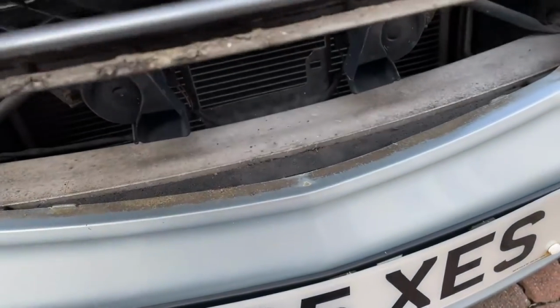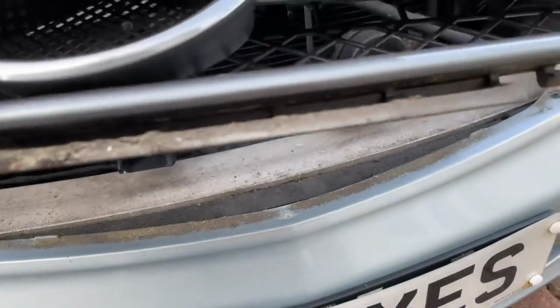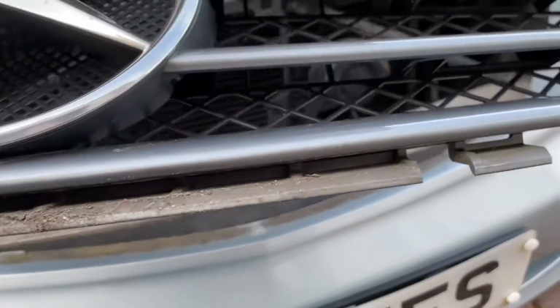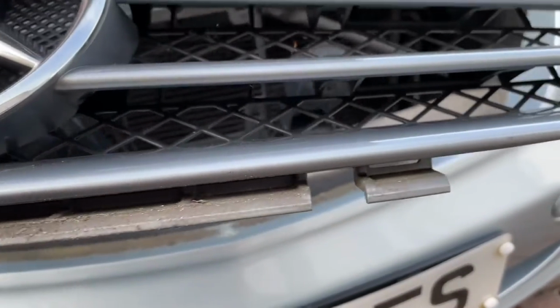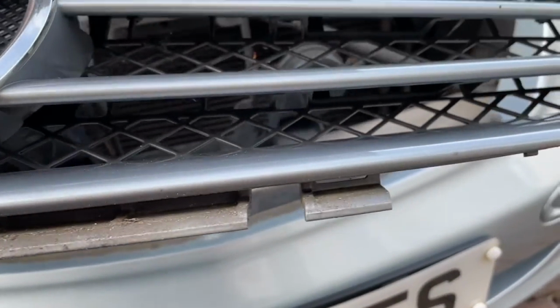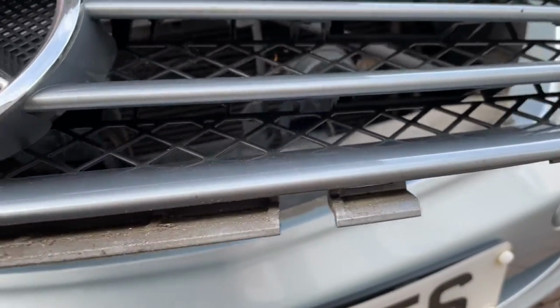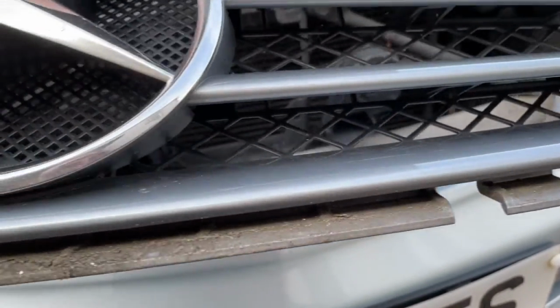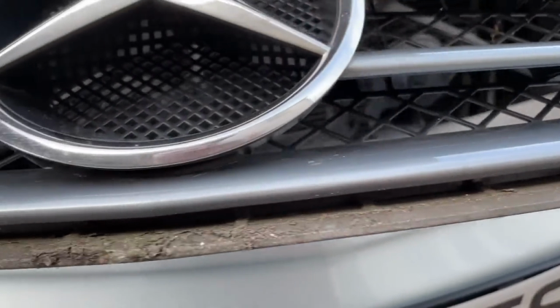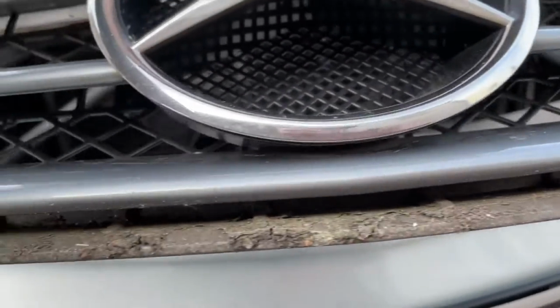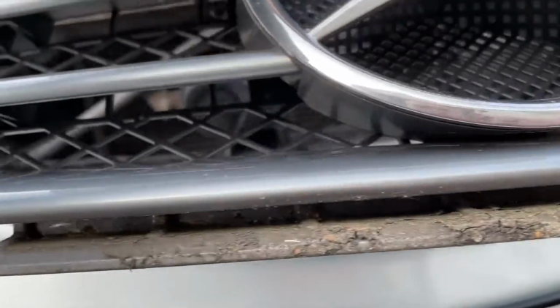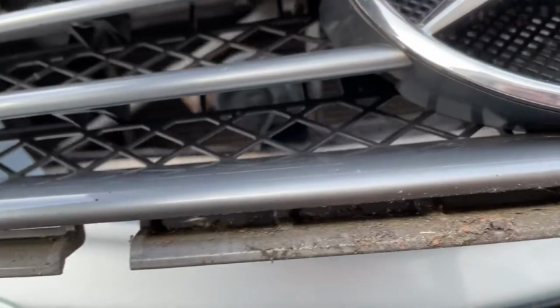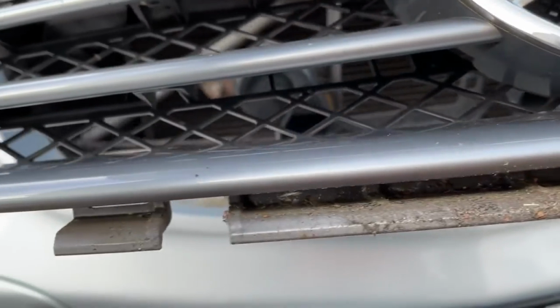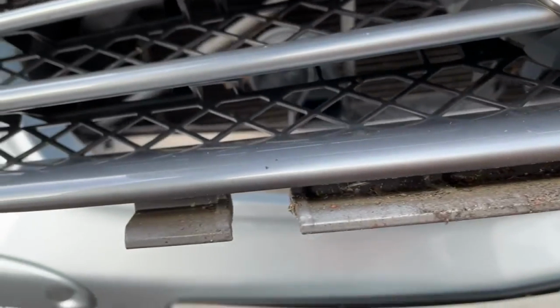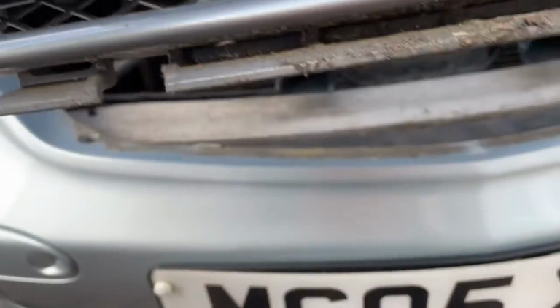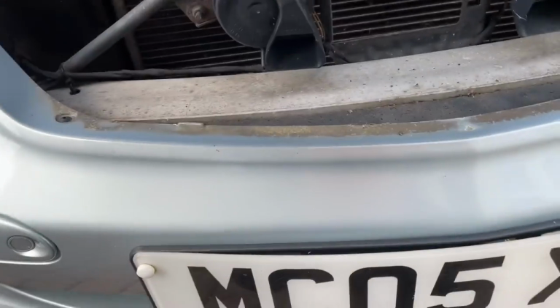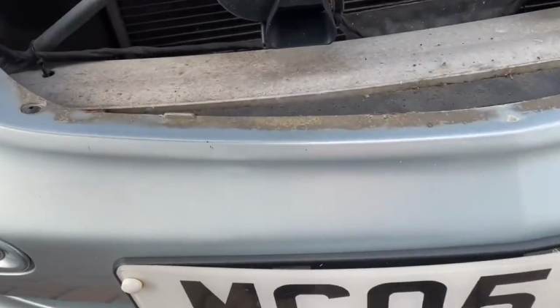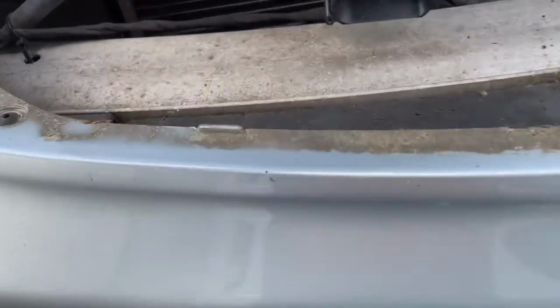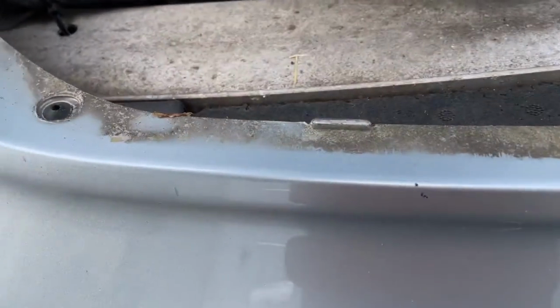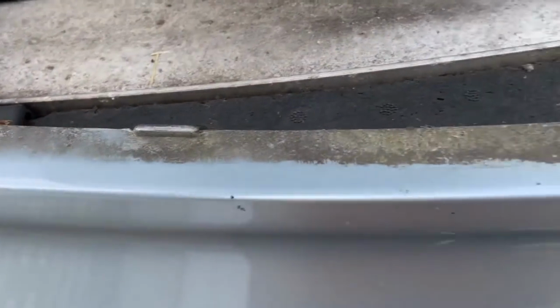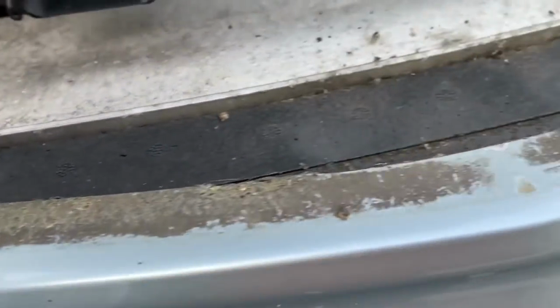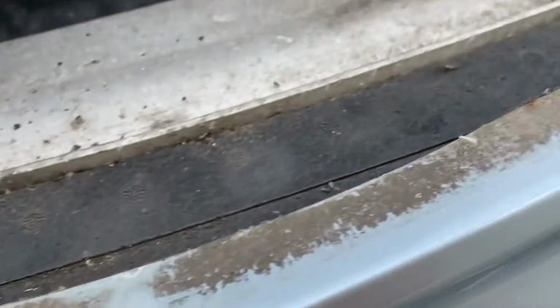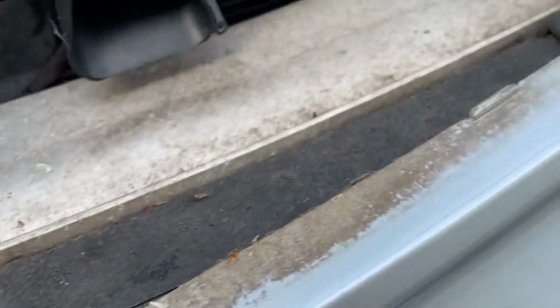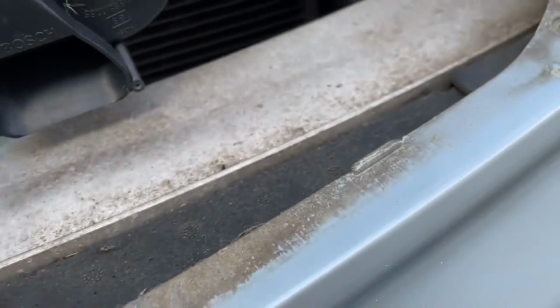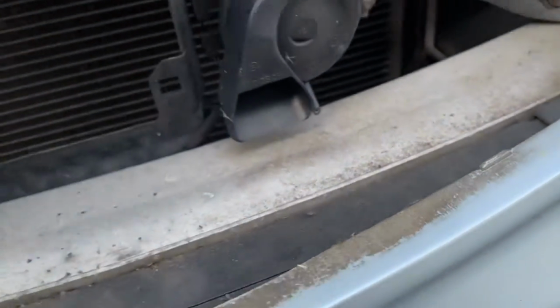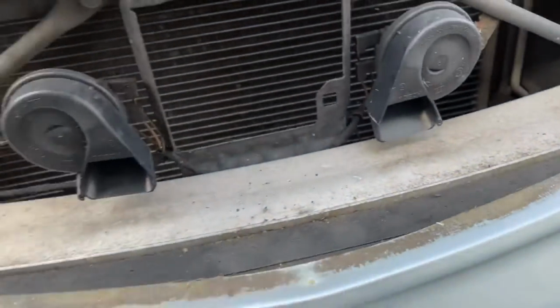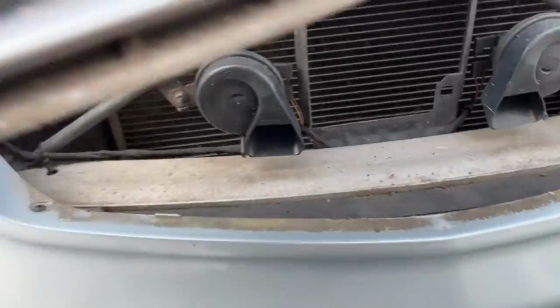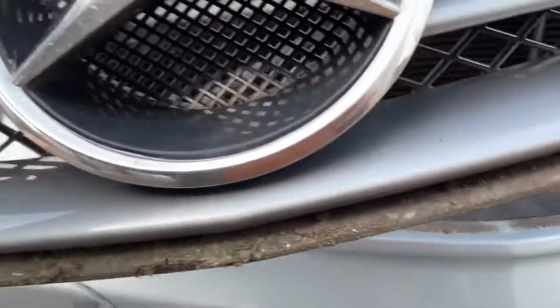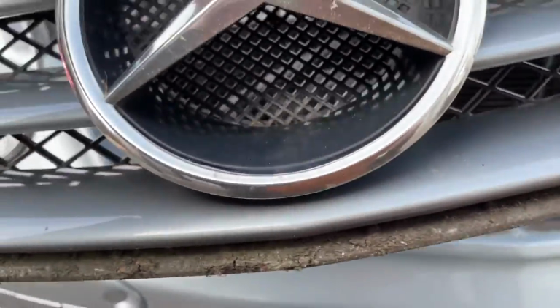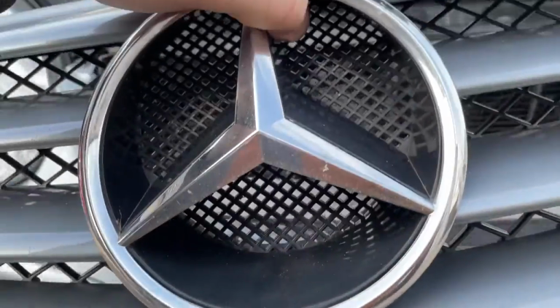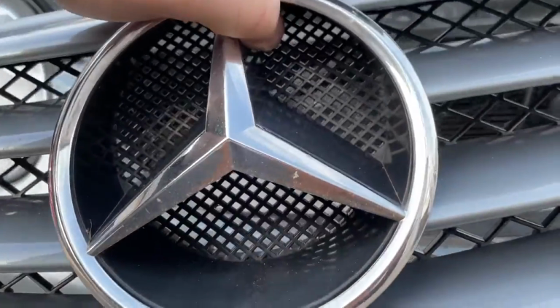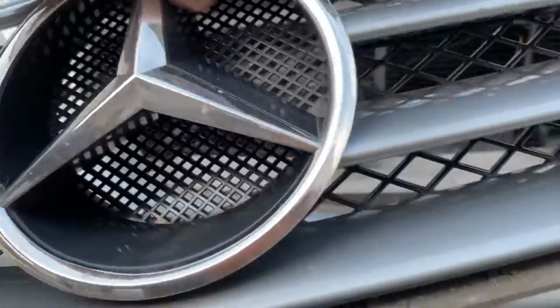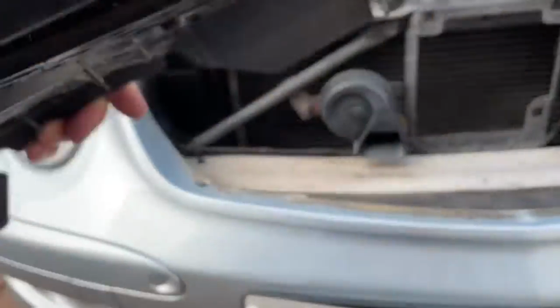So you can see there, it's just ridged onto the bottom. It's not really clipped in as such — it just goes under the ridge of the bumper and there are no more screws or anything like that to take out.